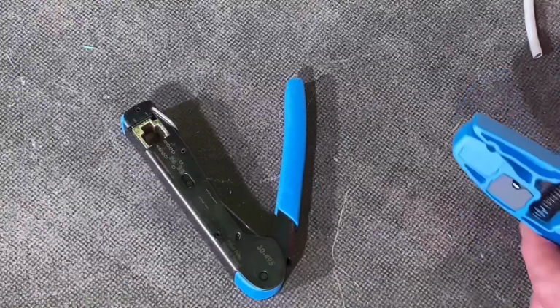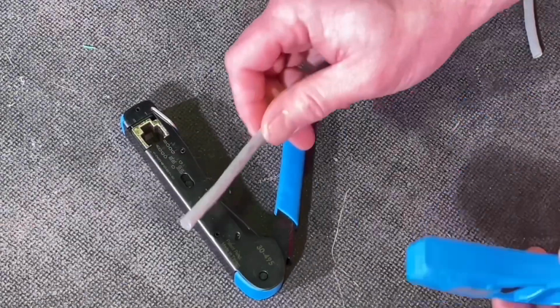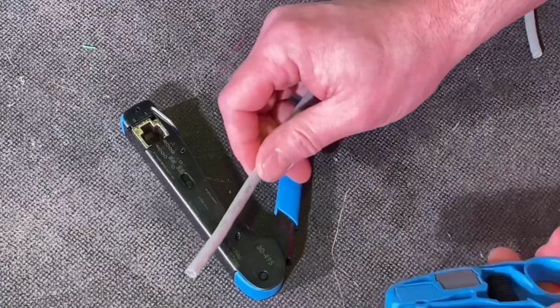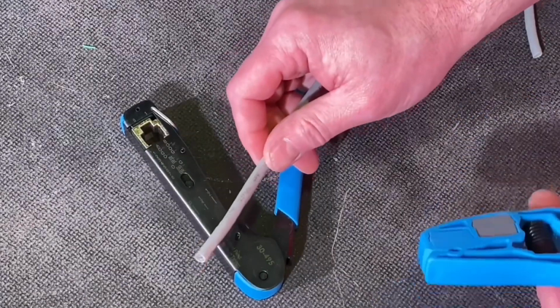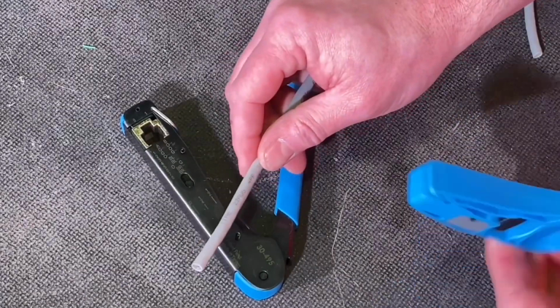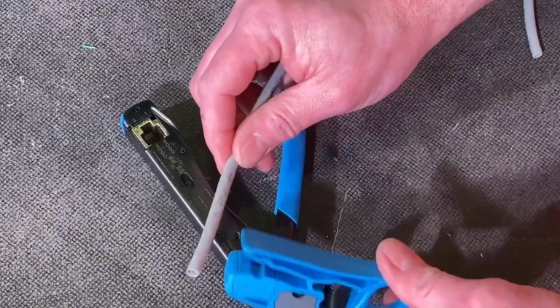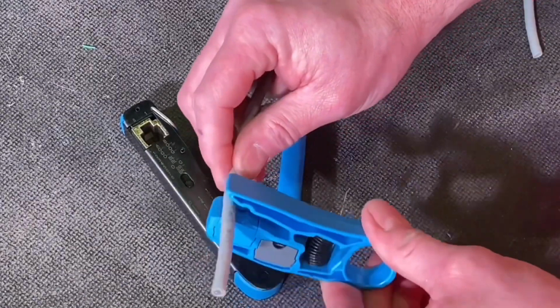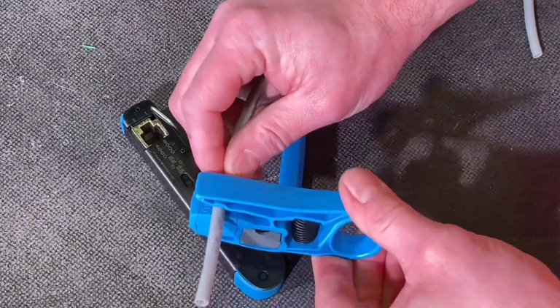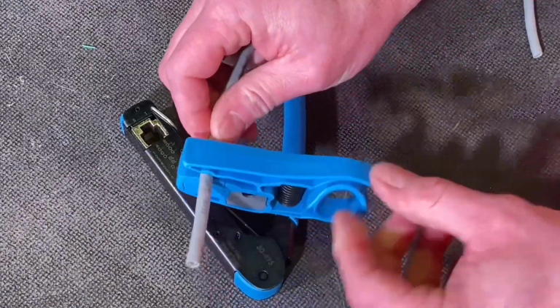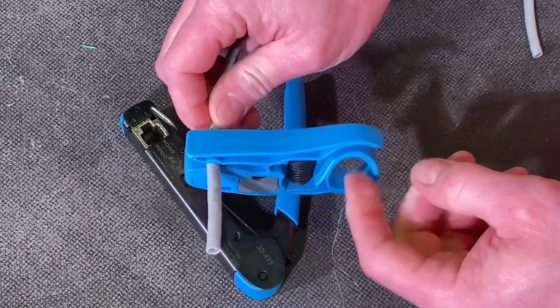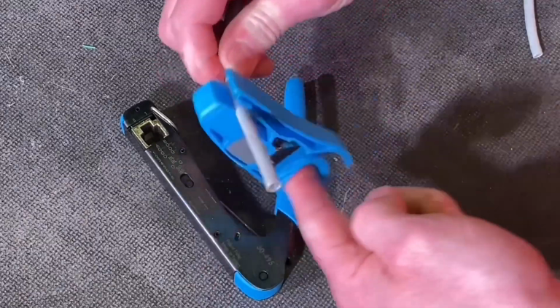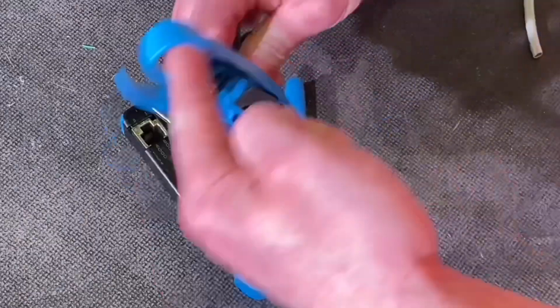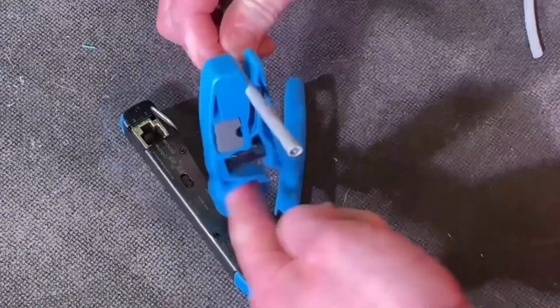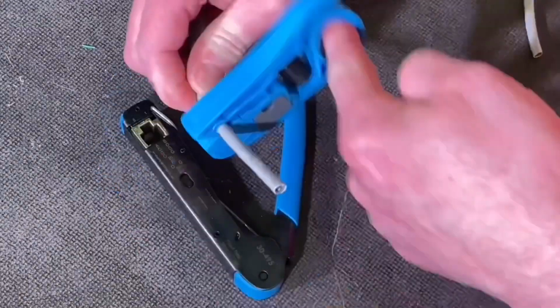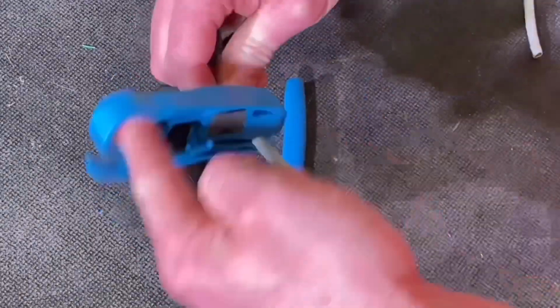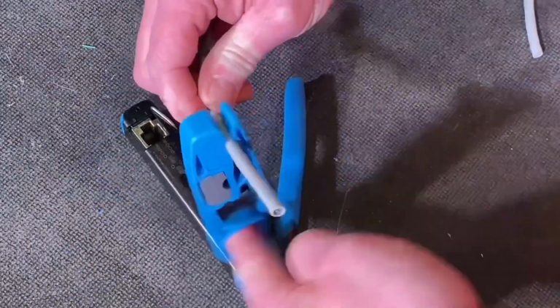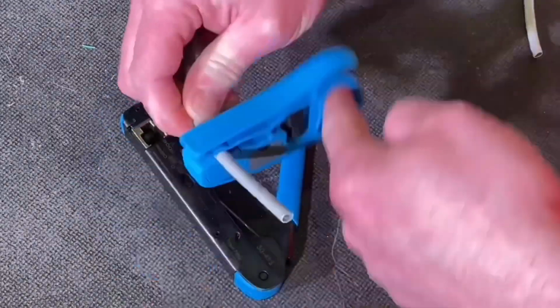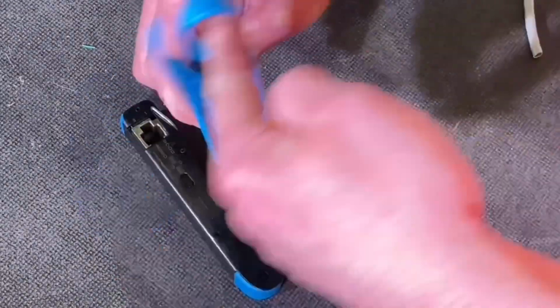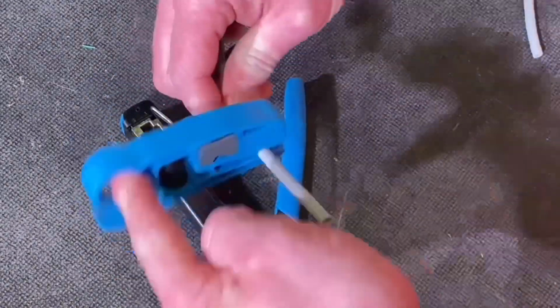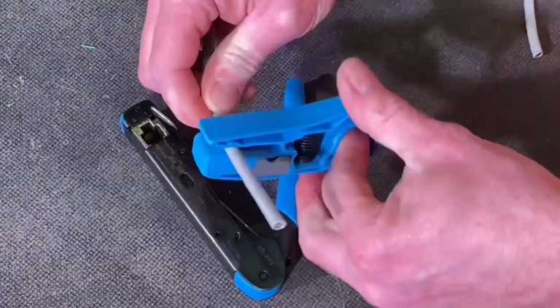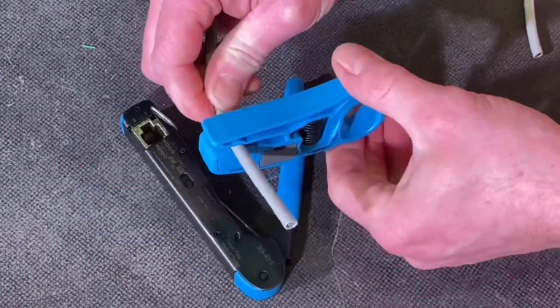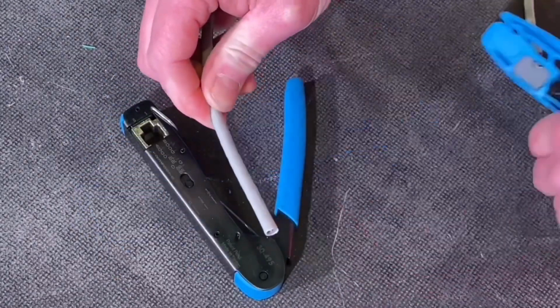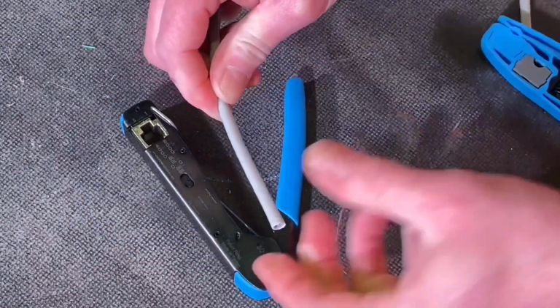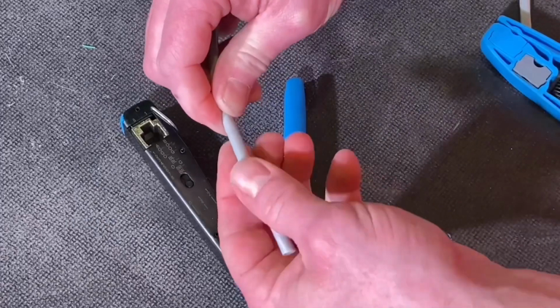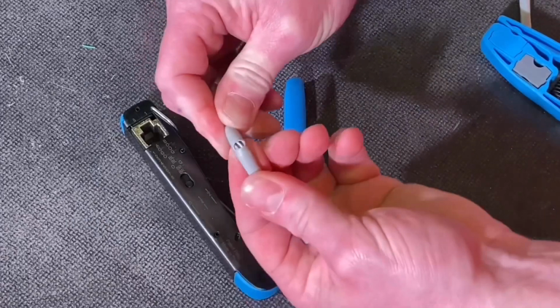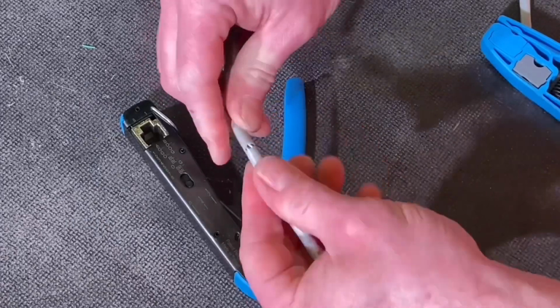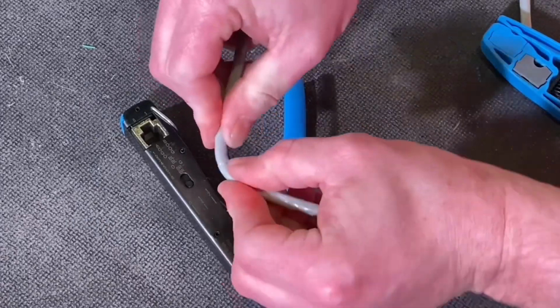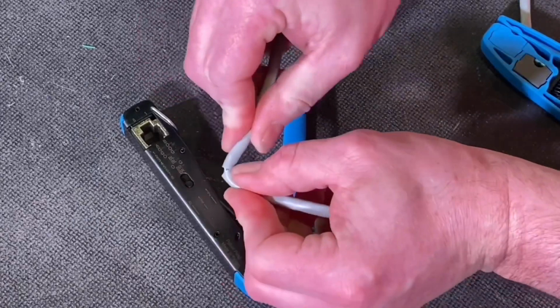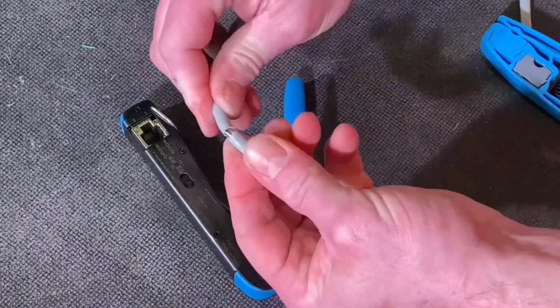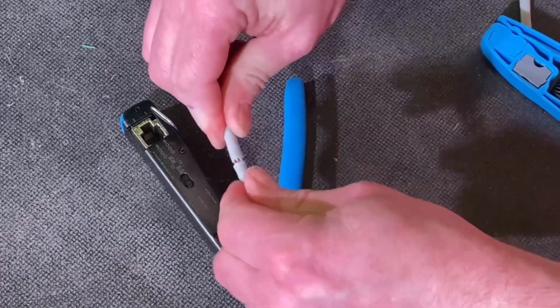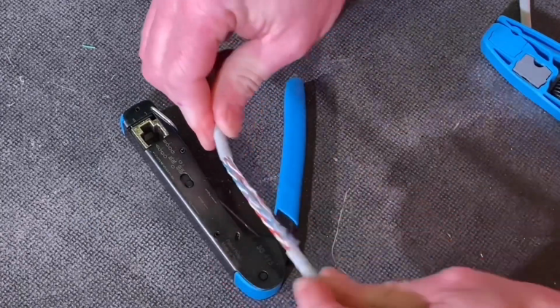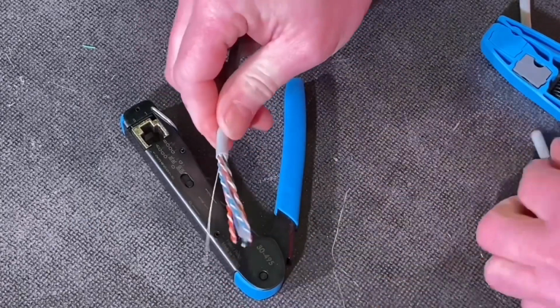Let's put the FT45 from Ideal Industries to work. First of all I'm going to prepare my cable. The crimping tool can be used on Cat5e or Cat6 cables, and I'm using Cat6 for this demonstration.